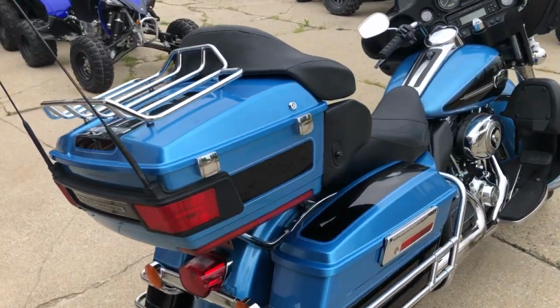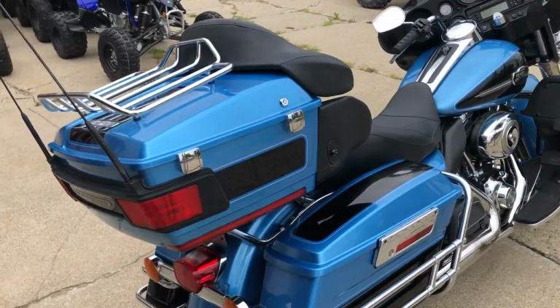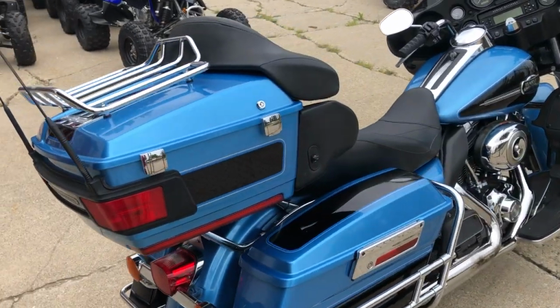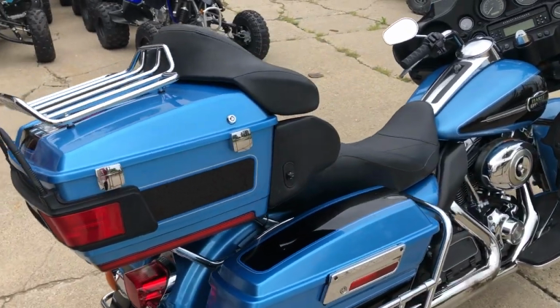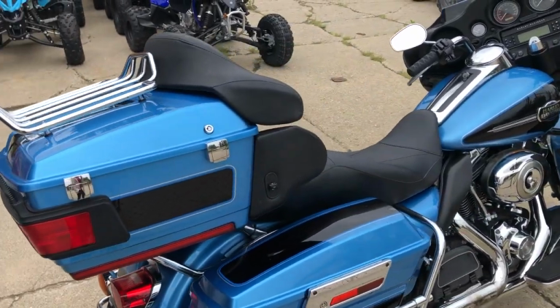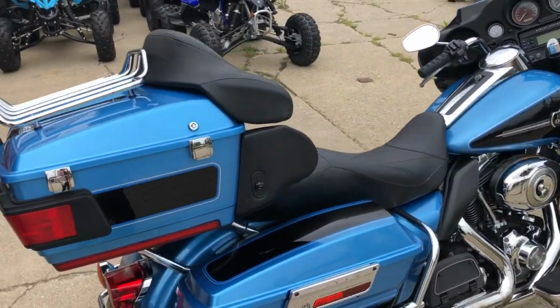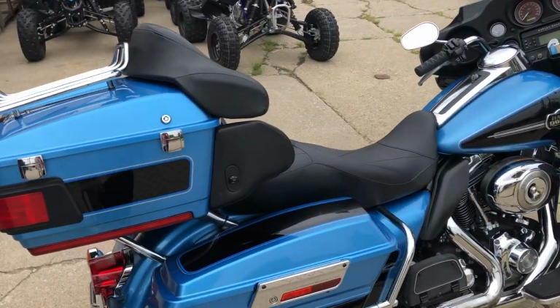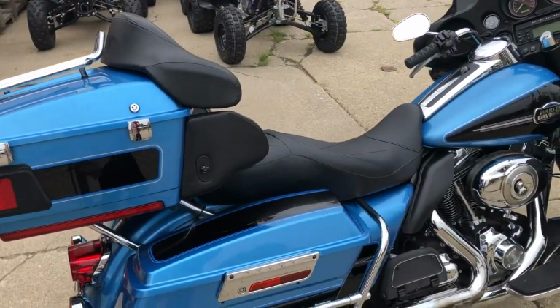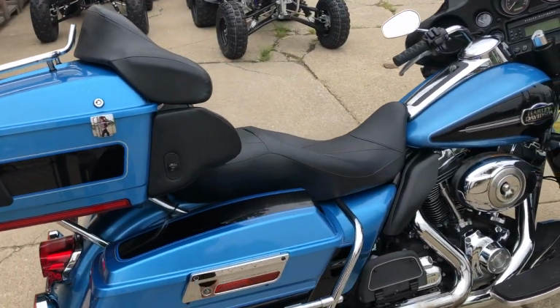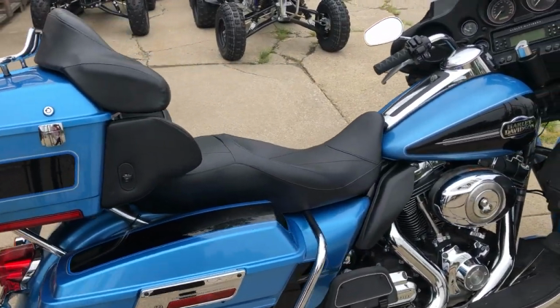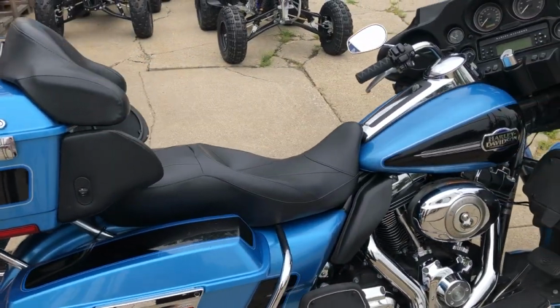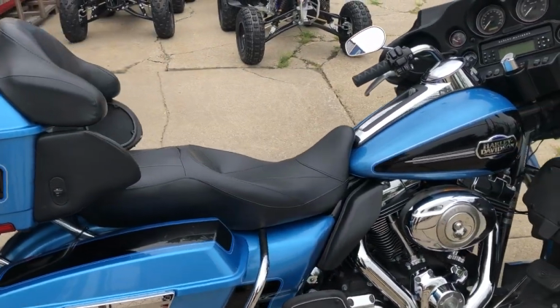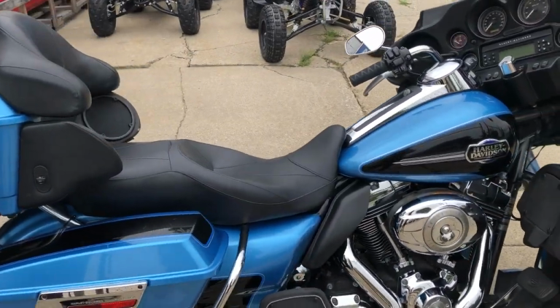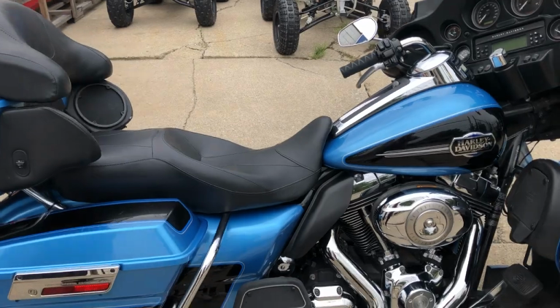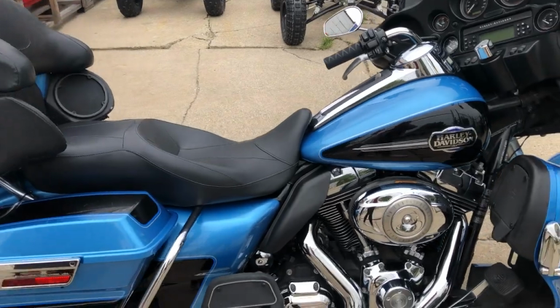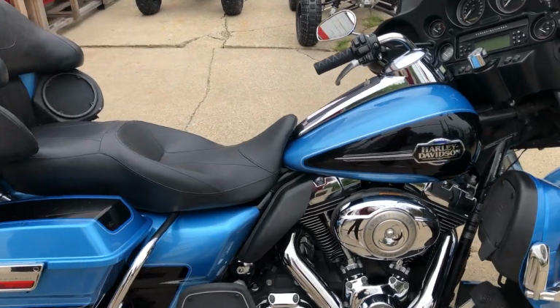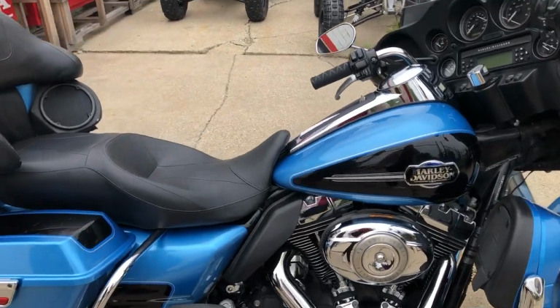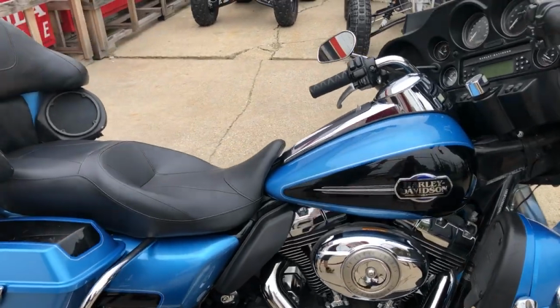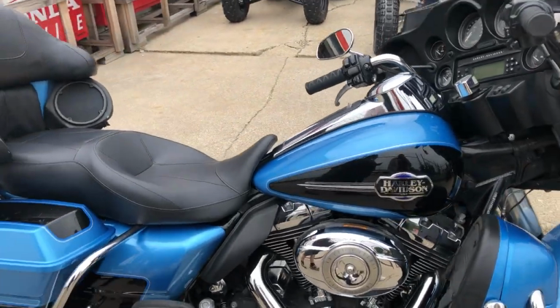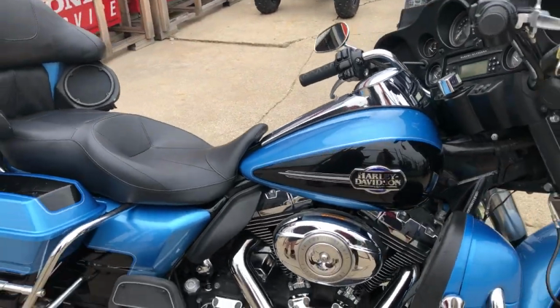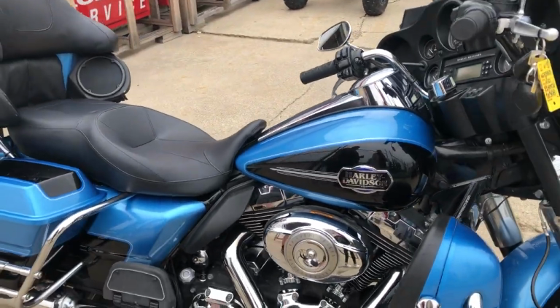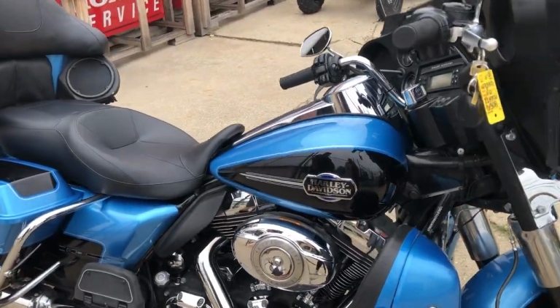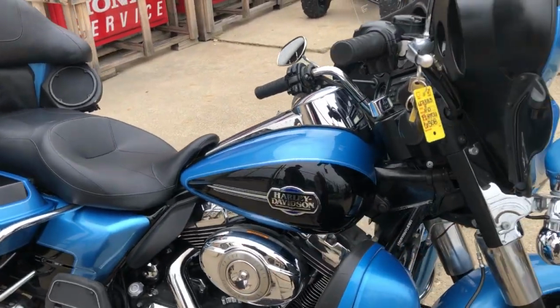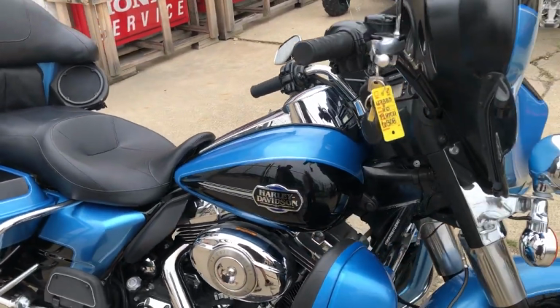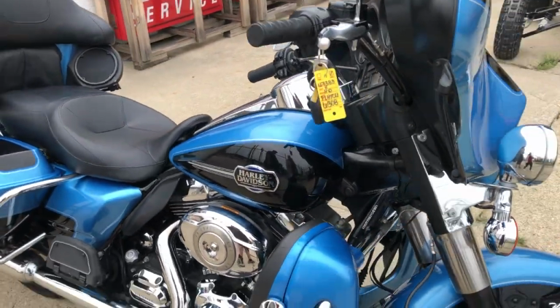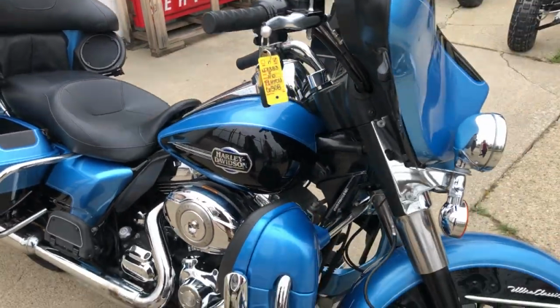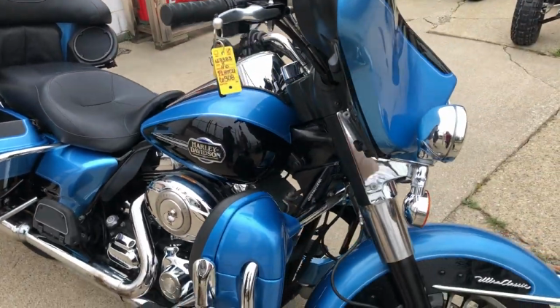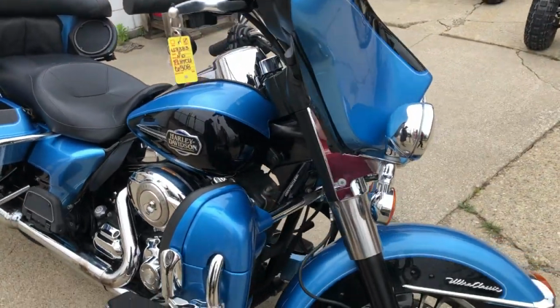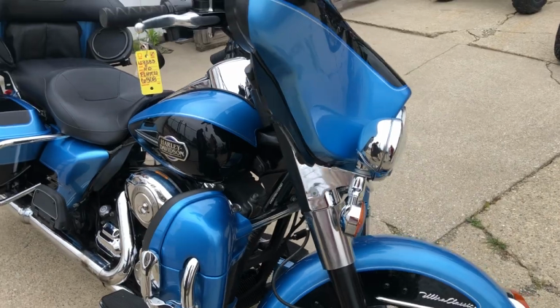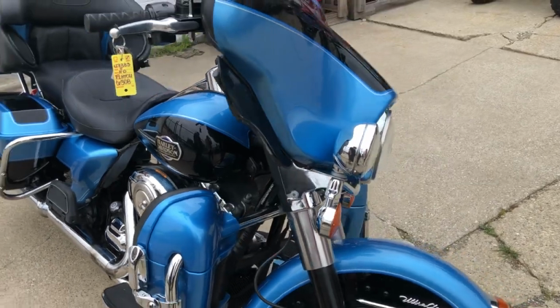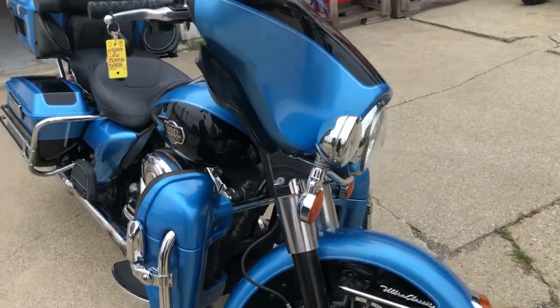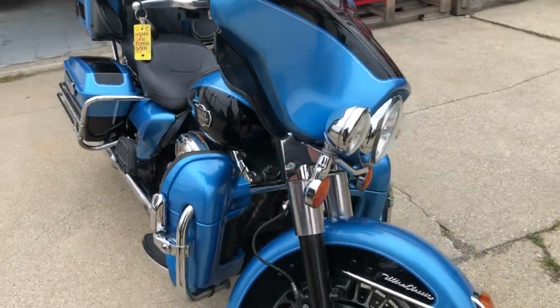Just serviced here at the dealership. Inspected. All the fluids have been changed. You can turn up the tunes and hit the open road on this one. Everything works as it should. This one runs strong. Don't miss it guys. Give us a call. We'll get it done.